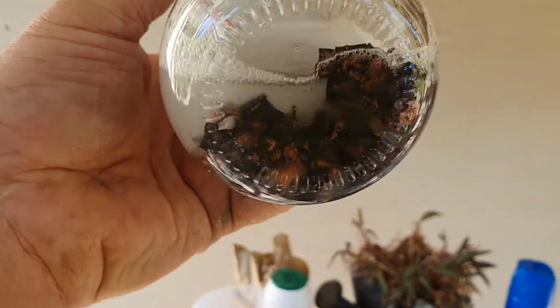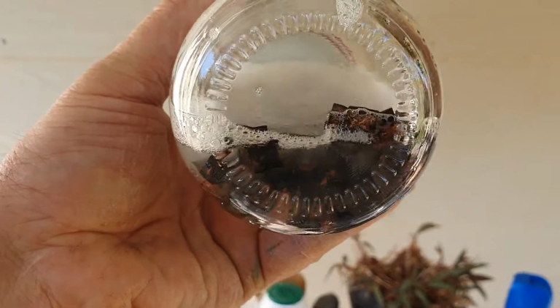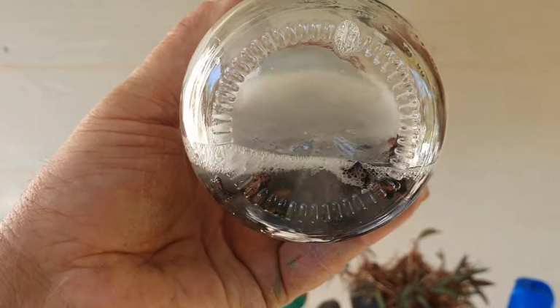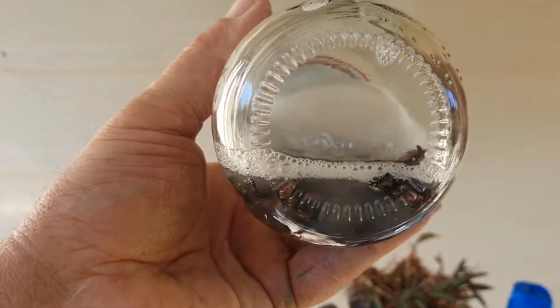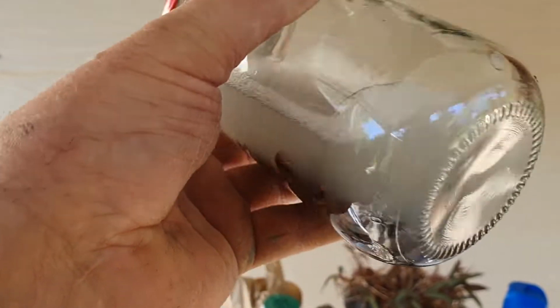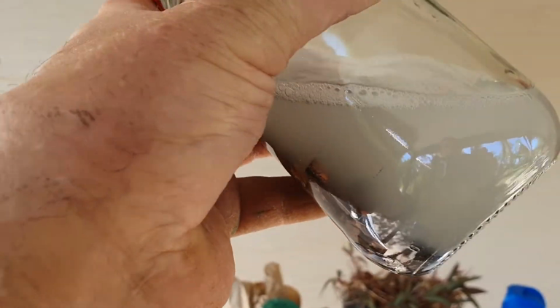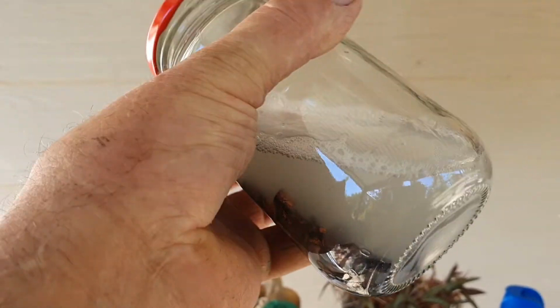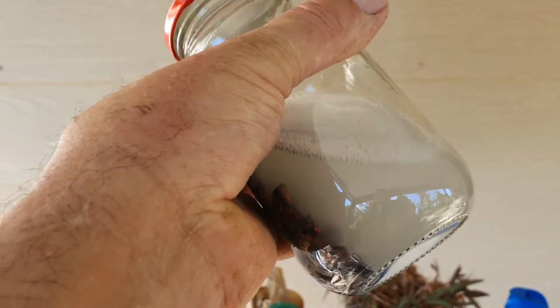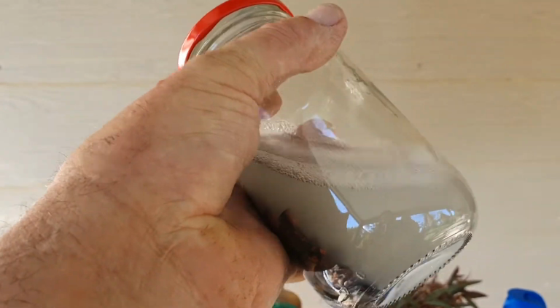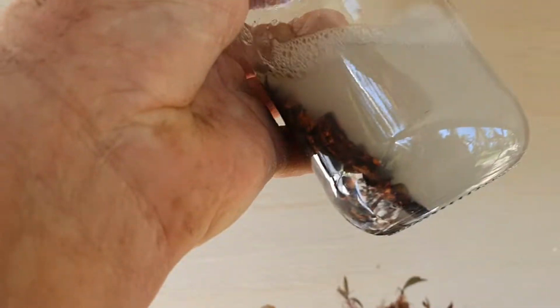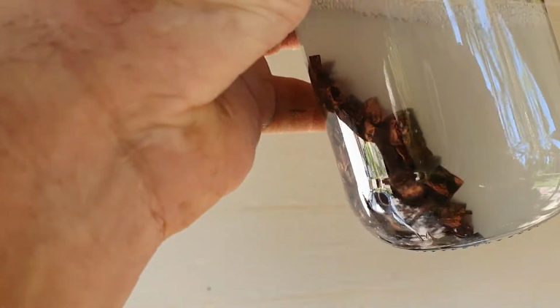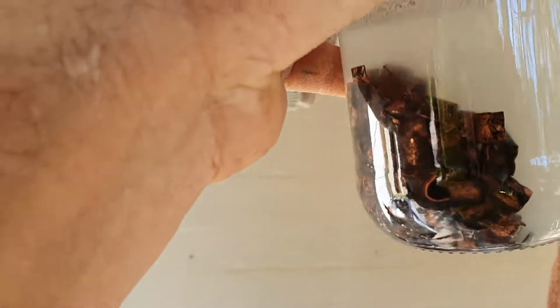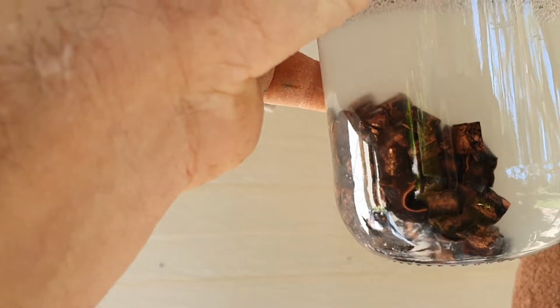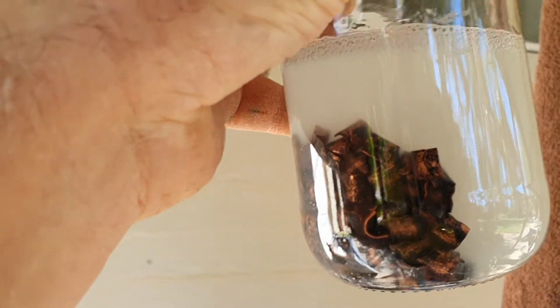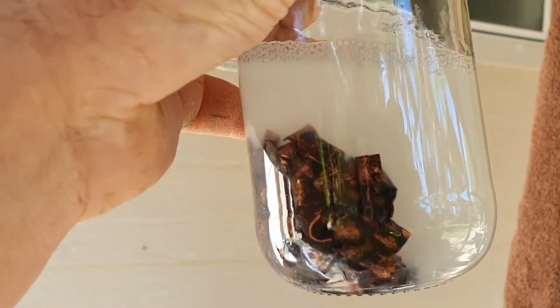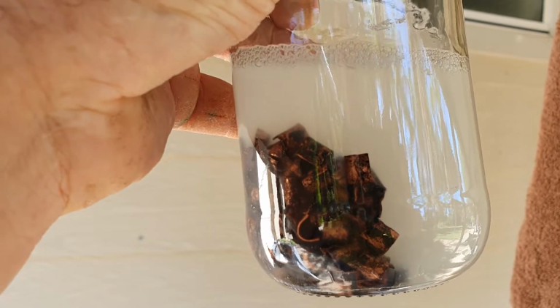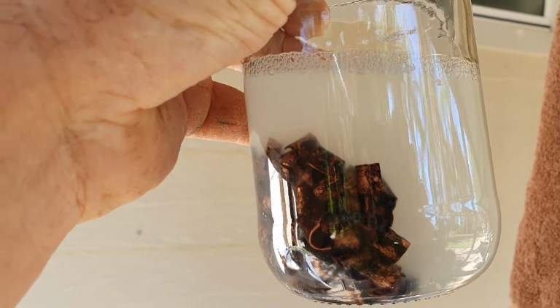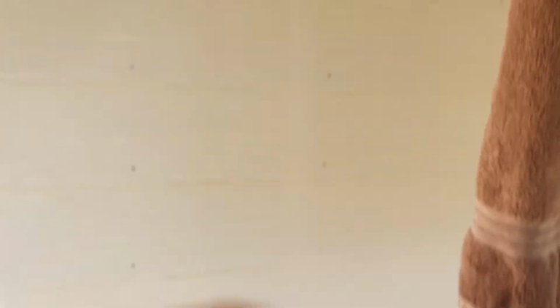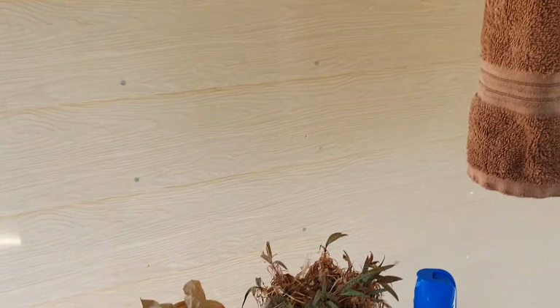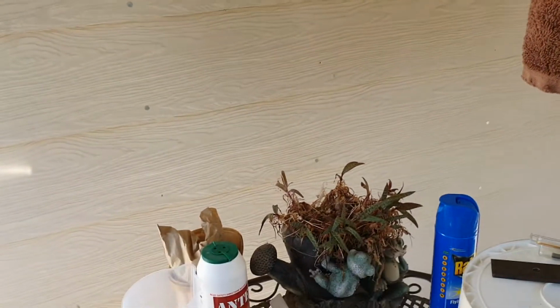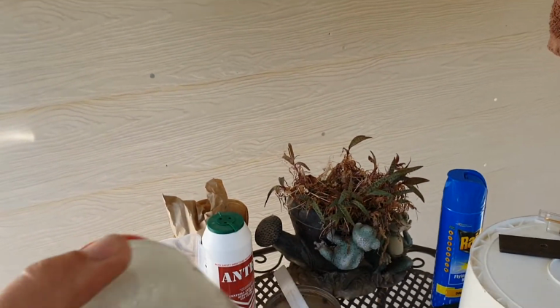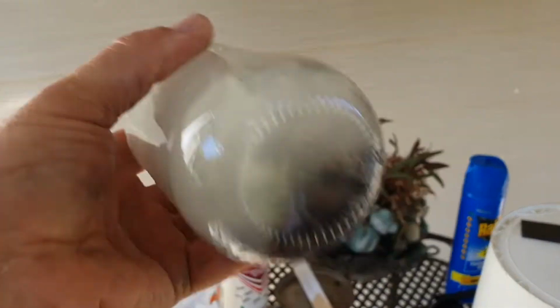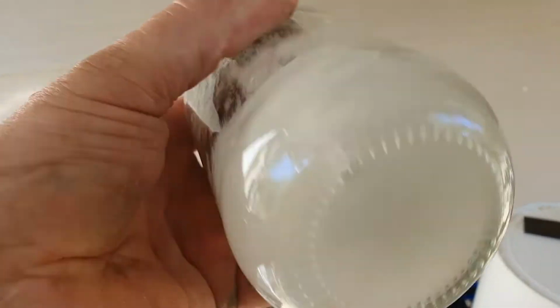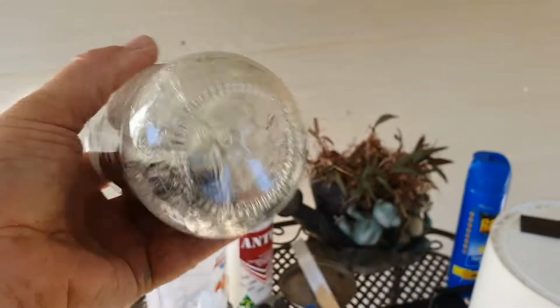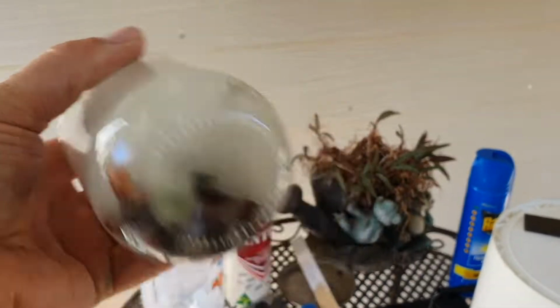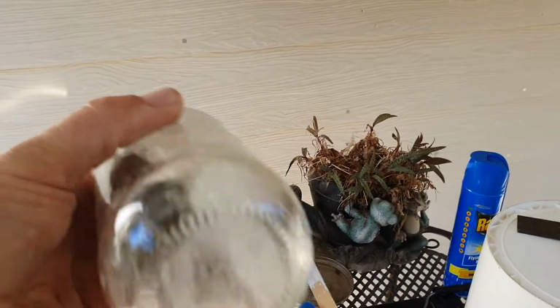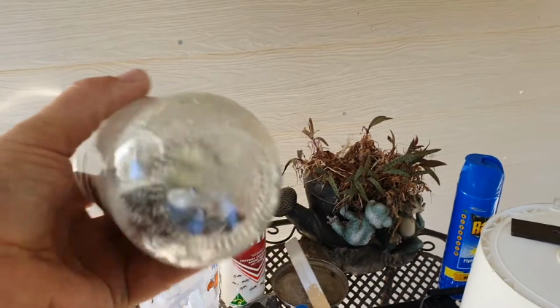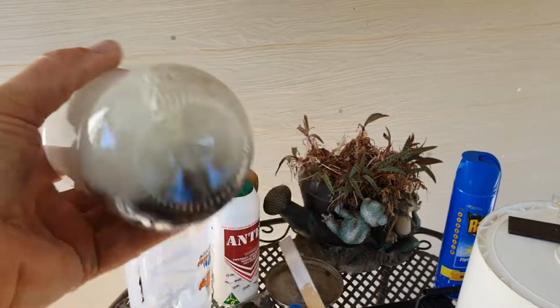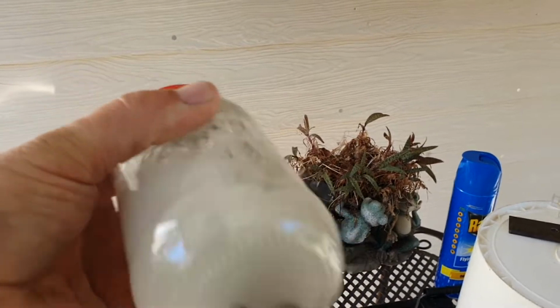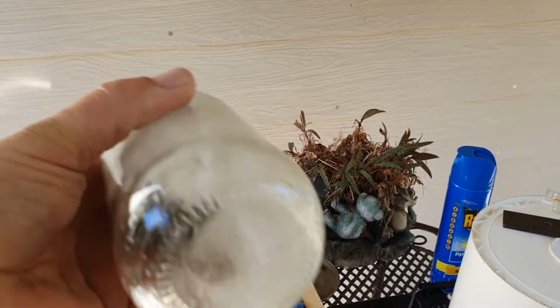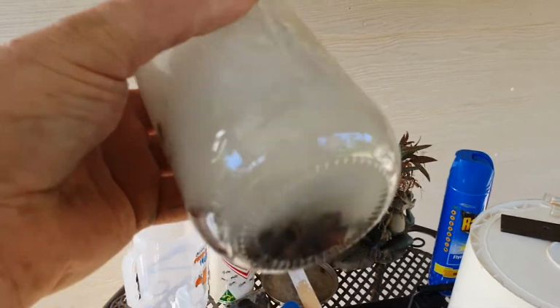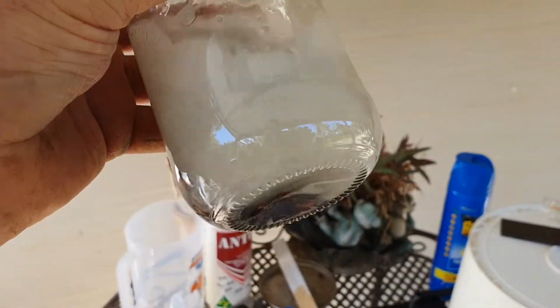That does appear to be getting the tarnish off there — they're coming clean. So we'll keep shaking and come back shortly to see how they look.